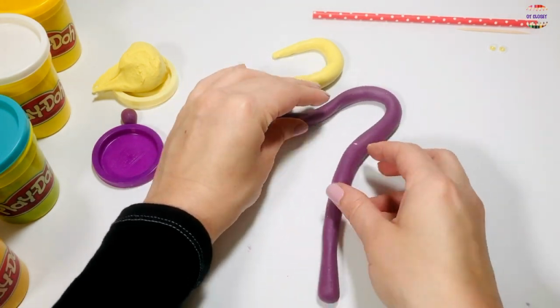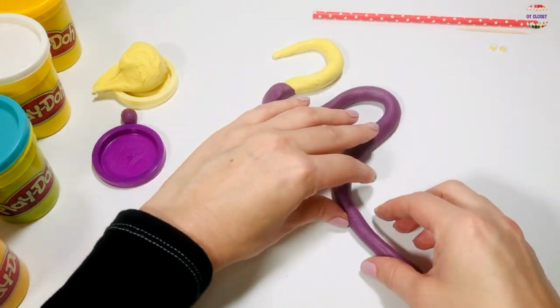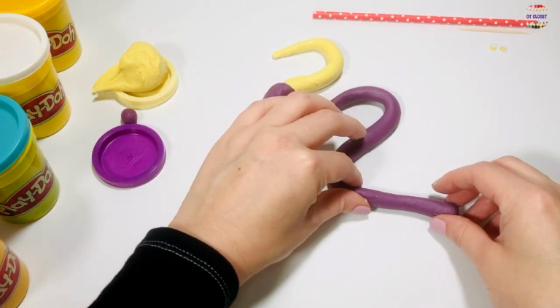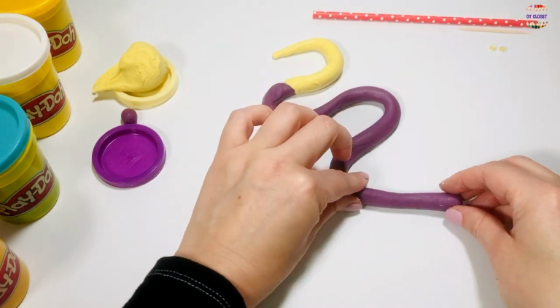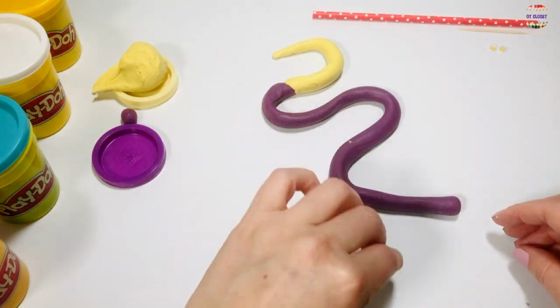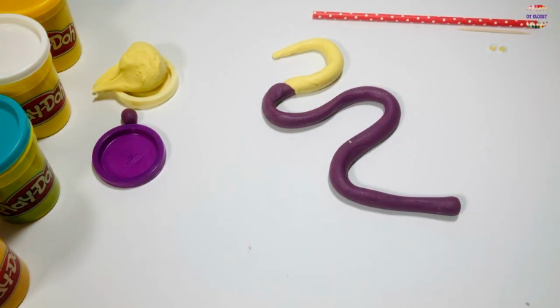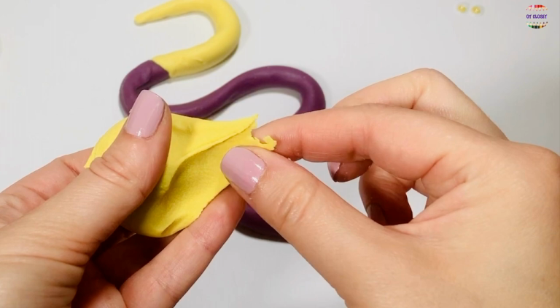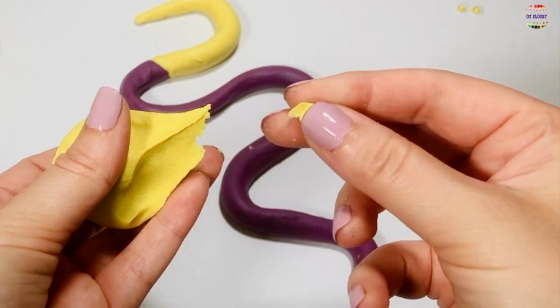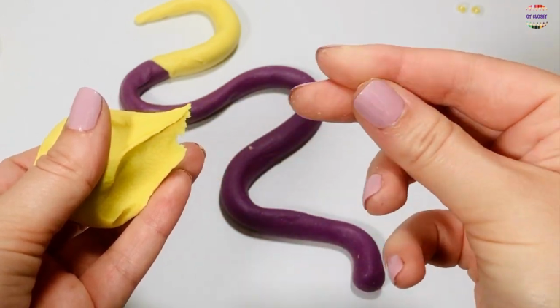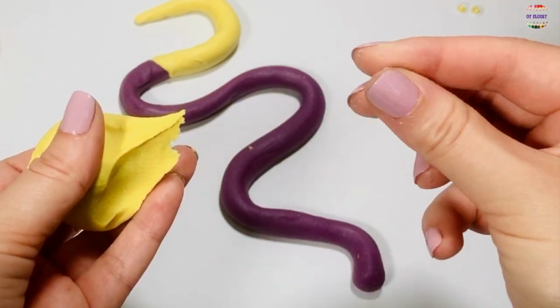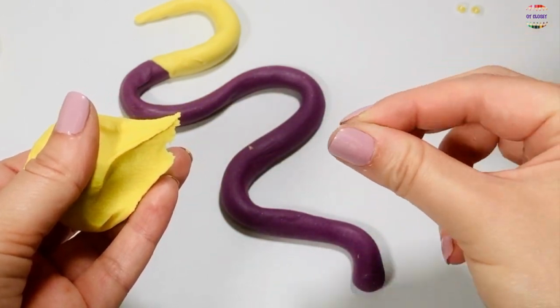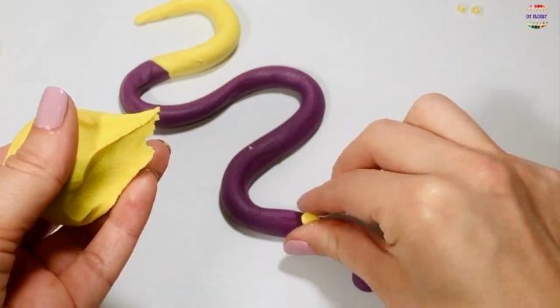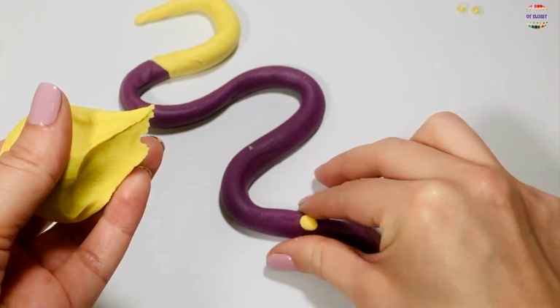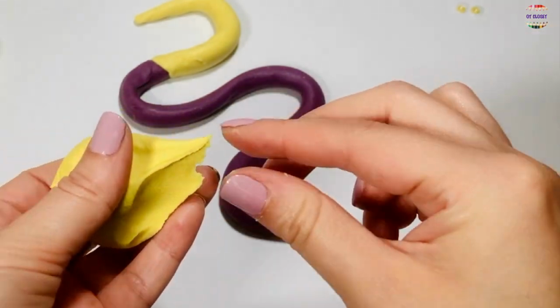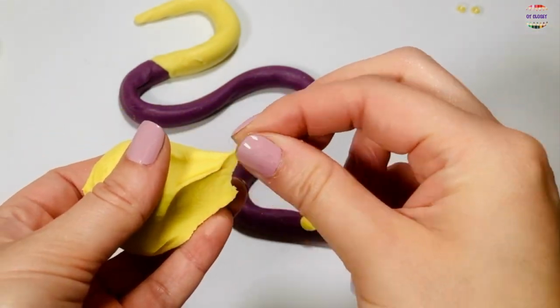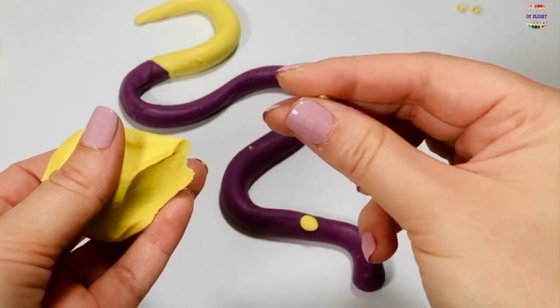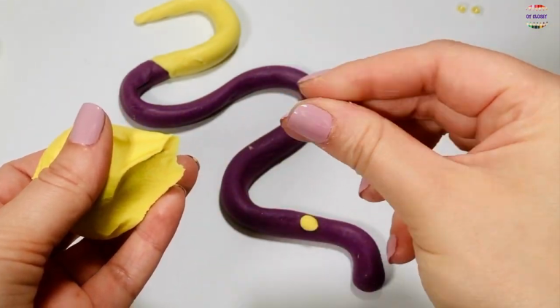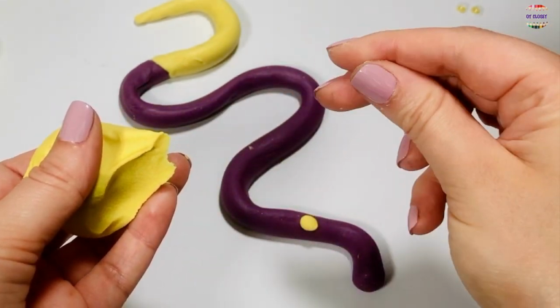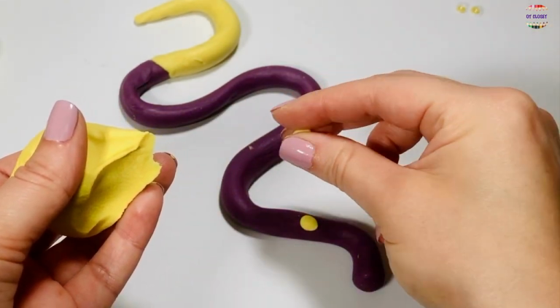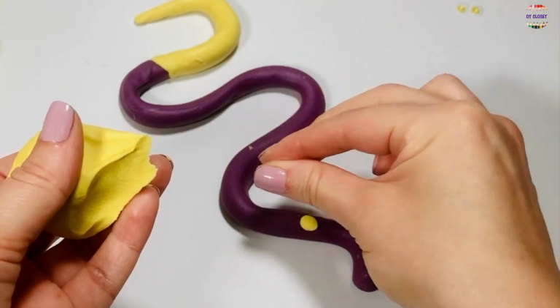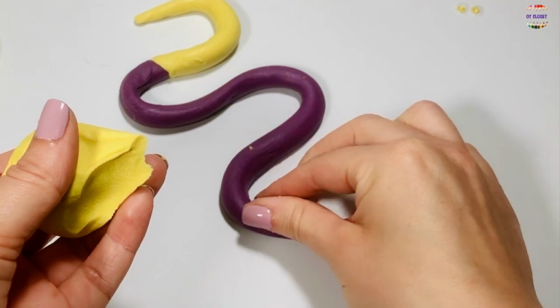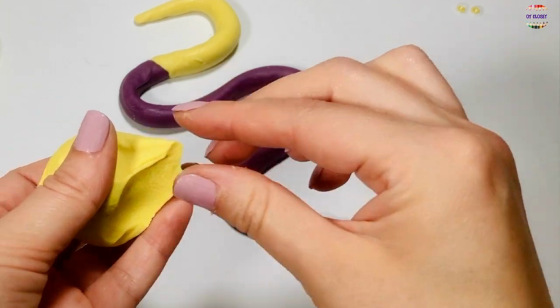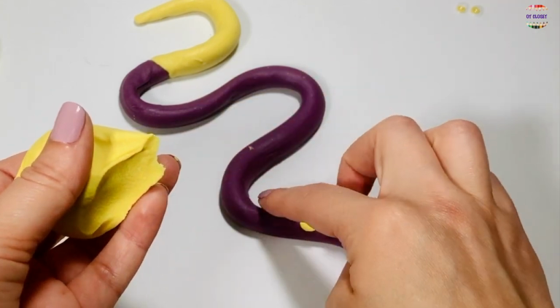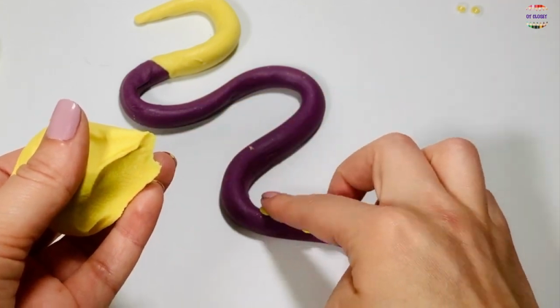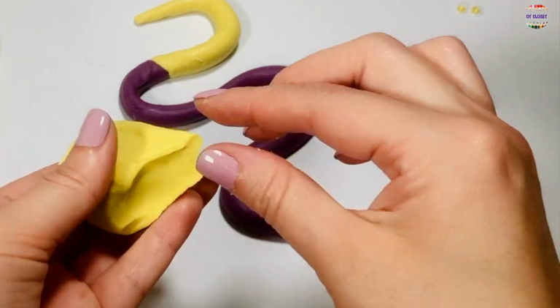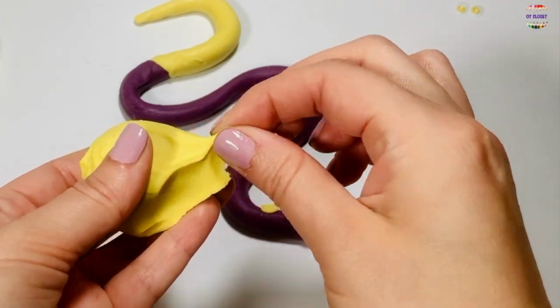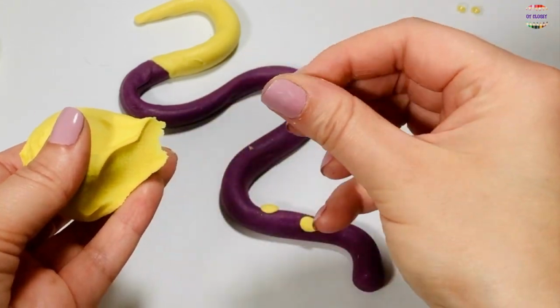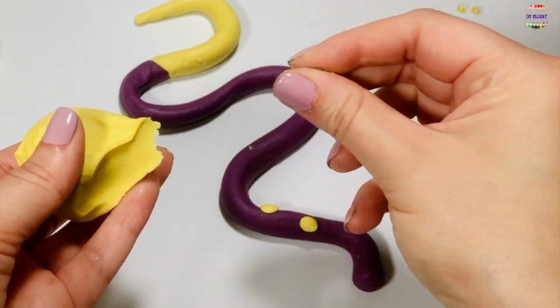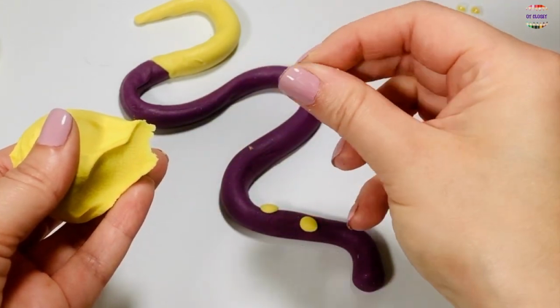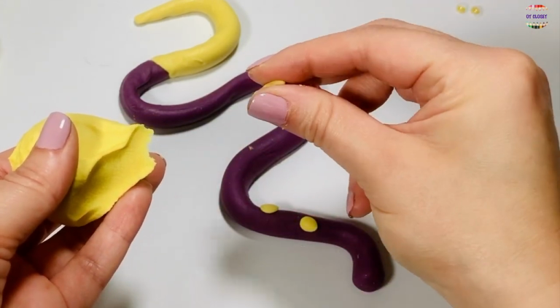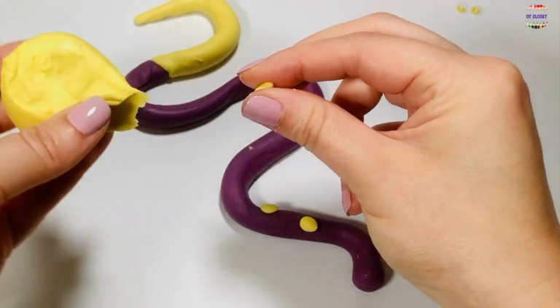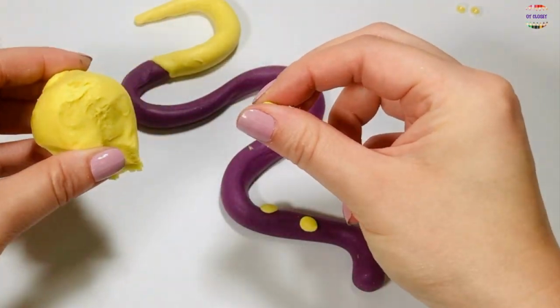Pick up the other half and pinch small pieces off. Roll it between your thumb and index finger to decorate the snake's body. Try to make as many as you can.